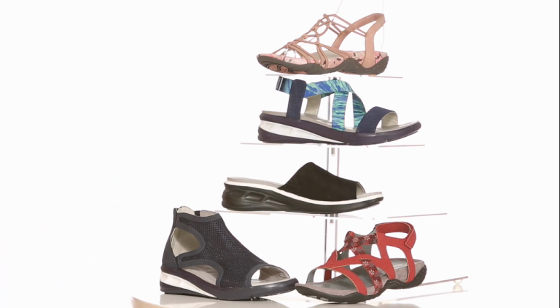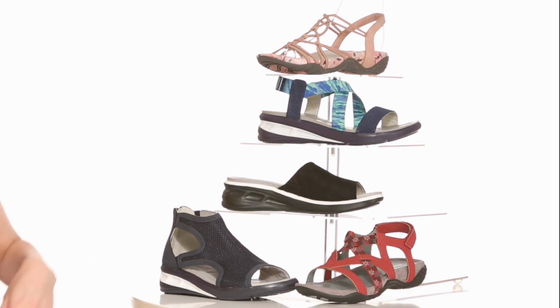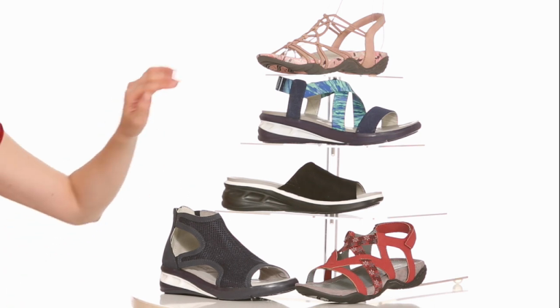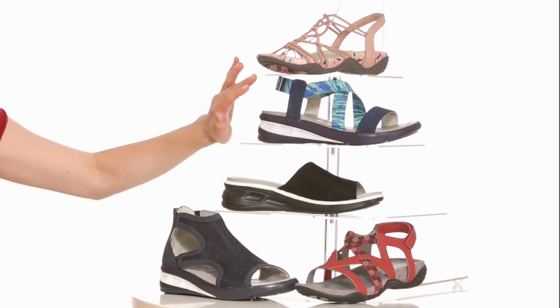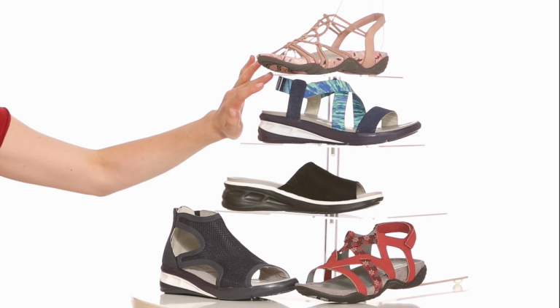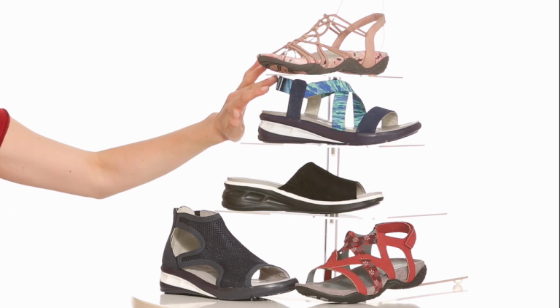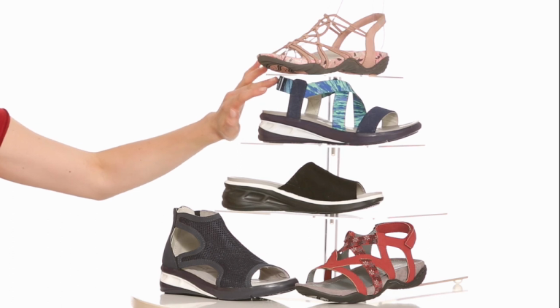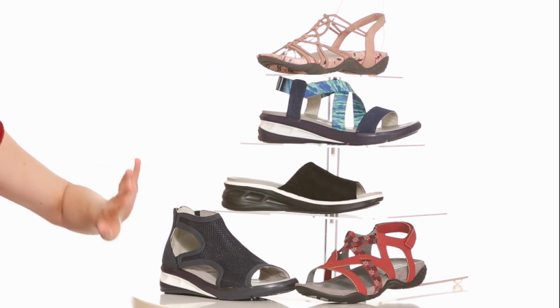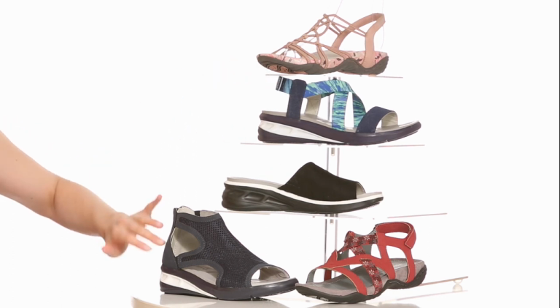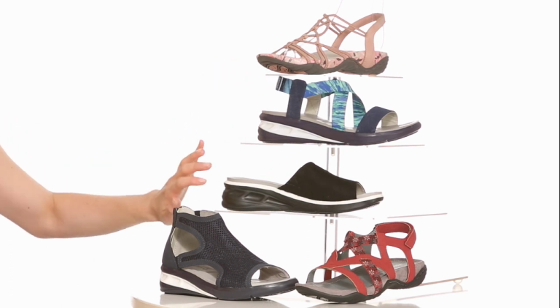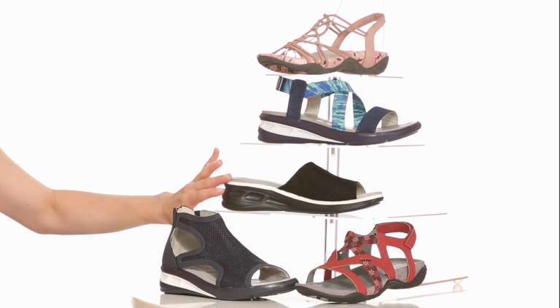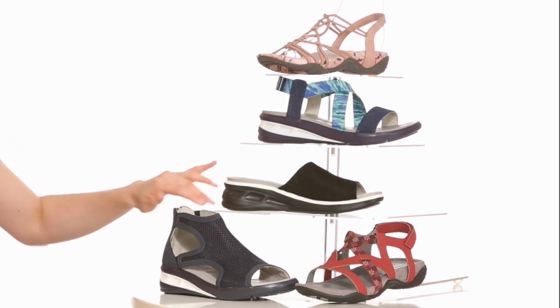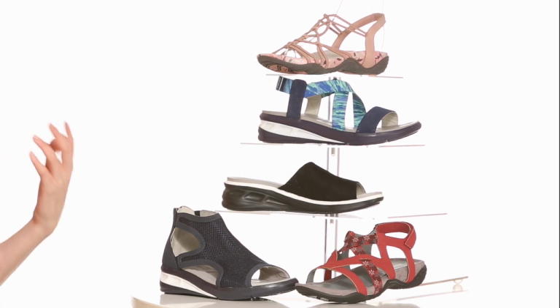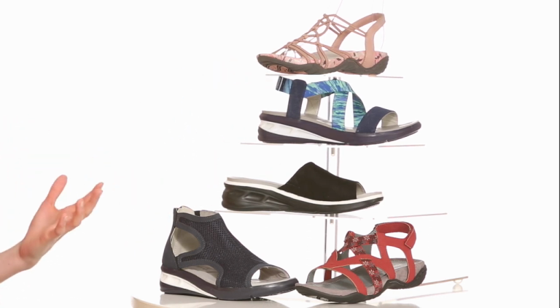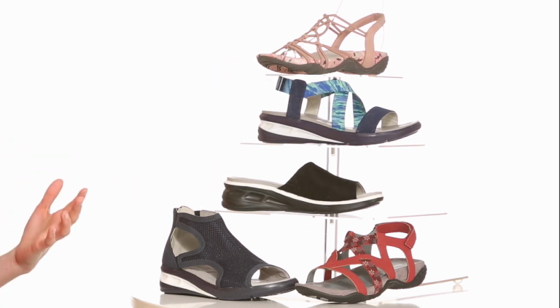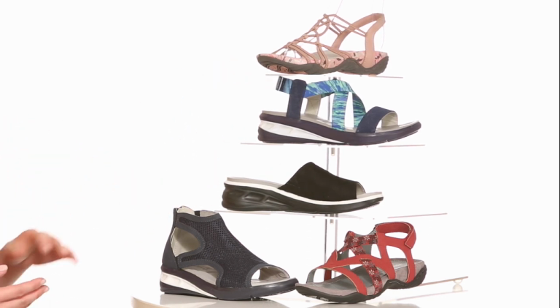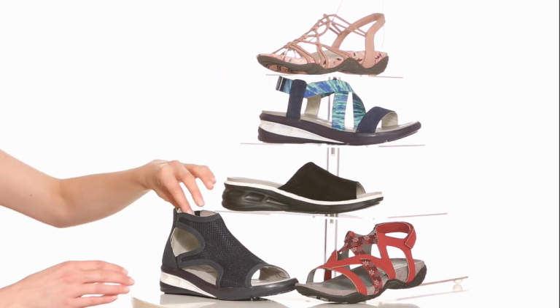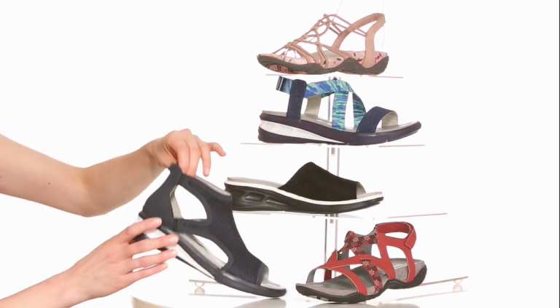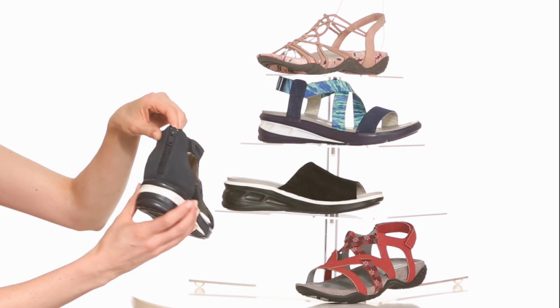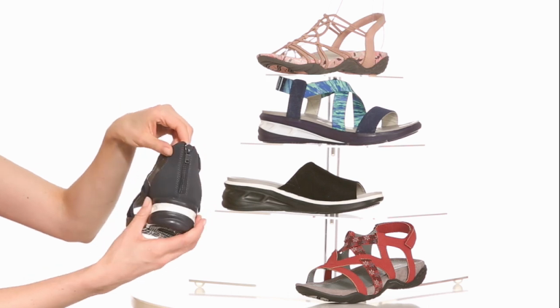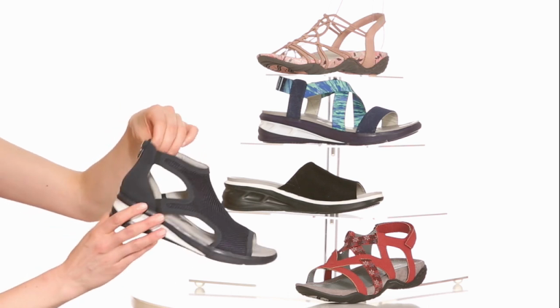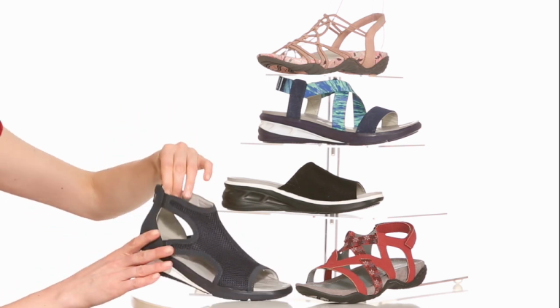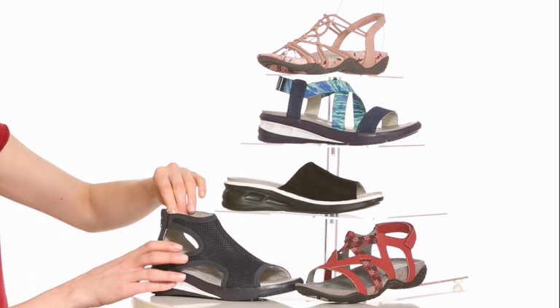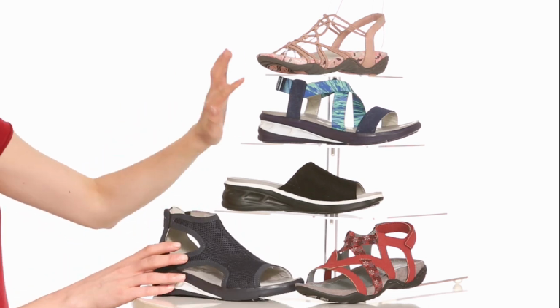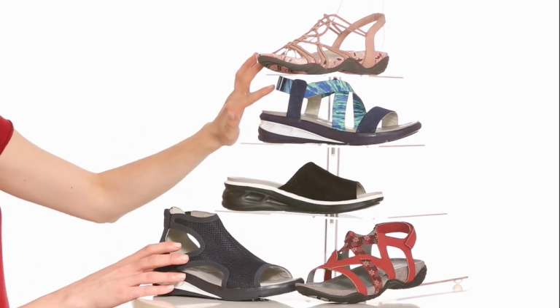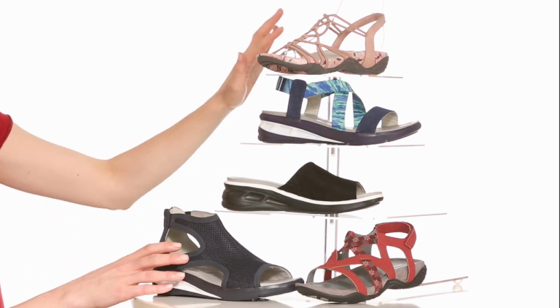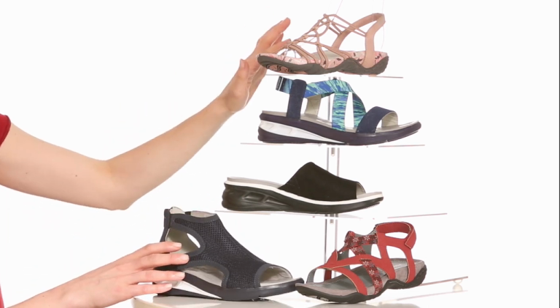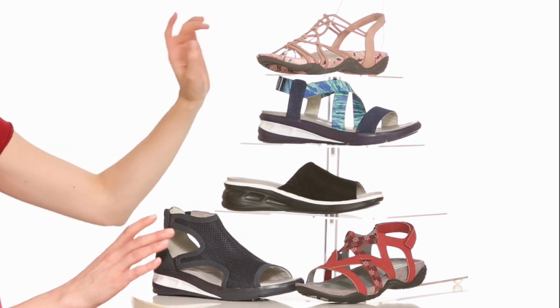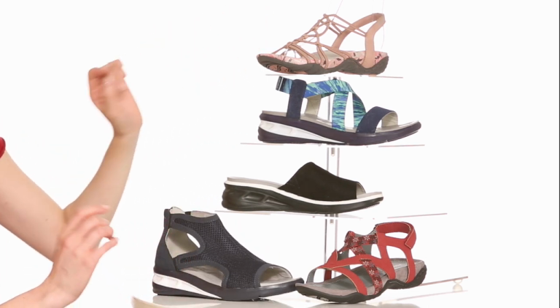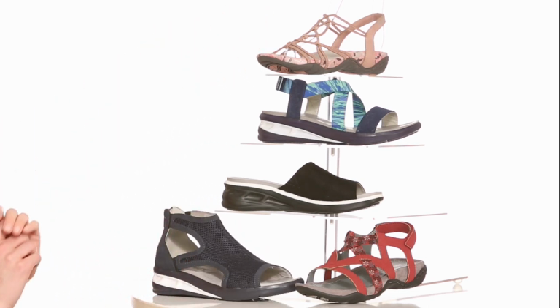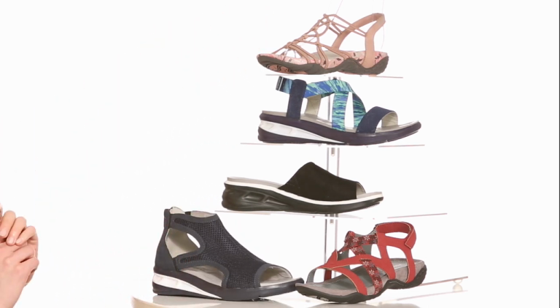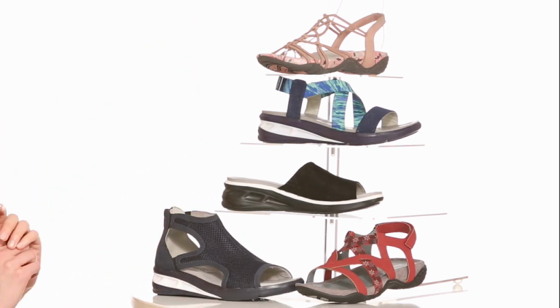Fun details like printed elastic straps, mesh, and color pop will freshen up your look. And back zips, hook and loop closures, and elastic straps all allow for an easy on and off.